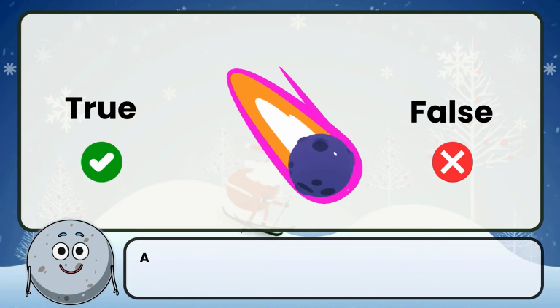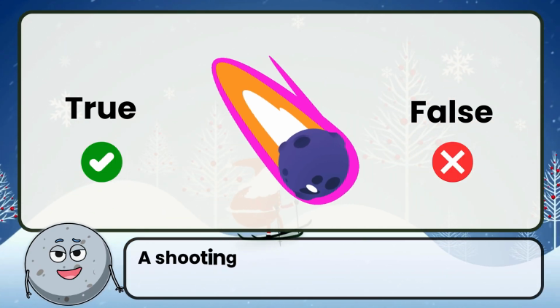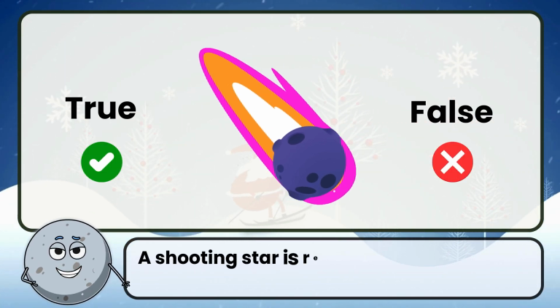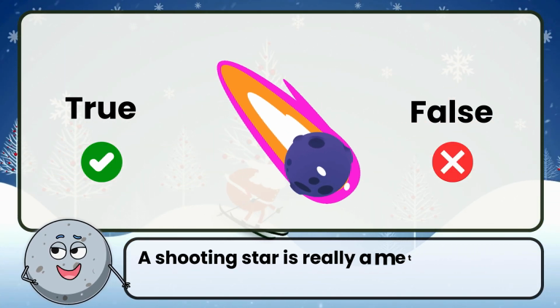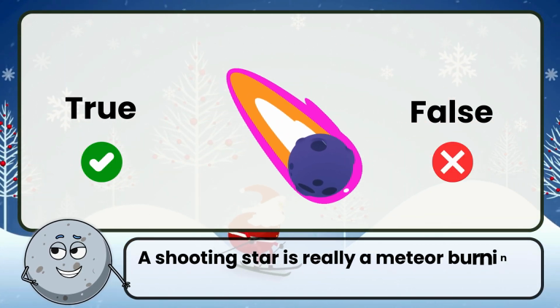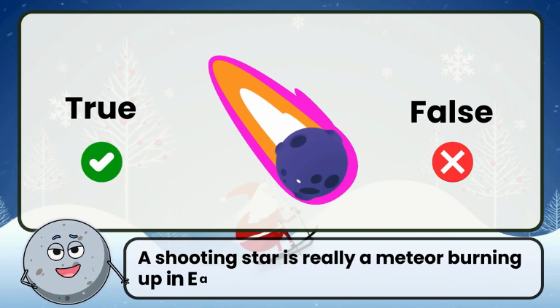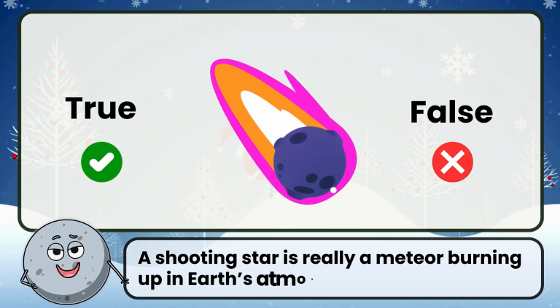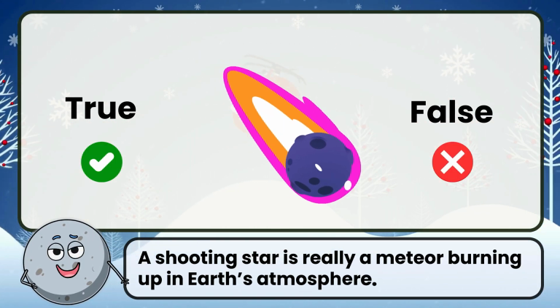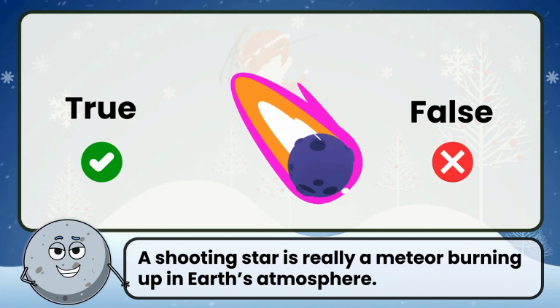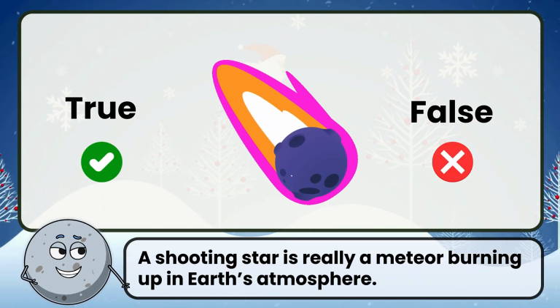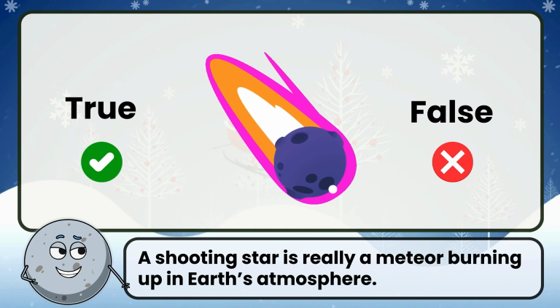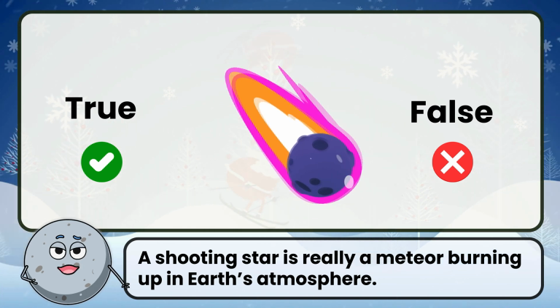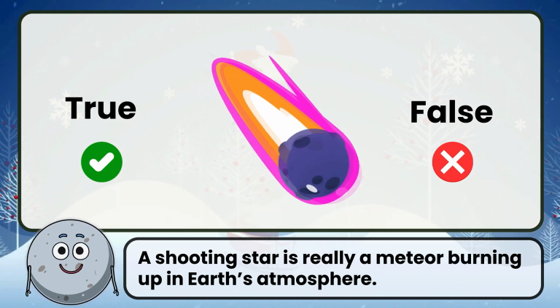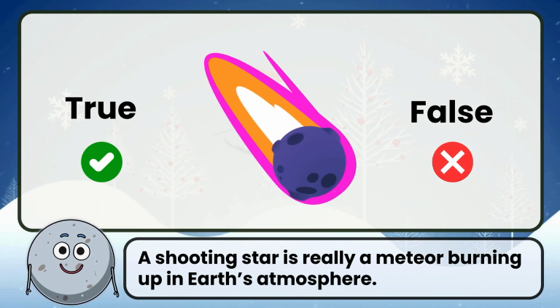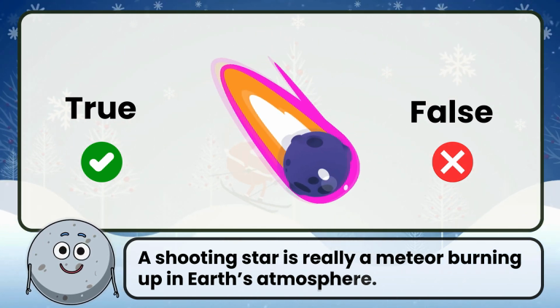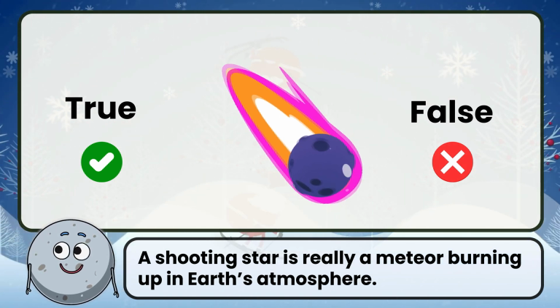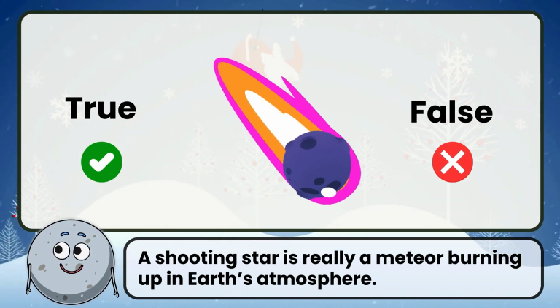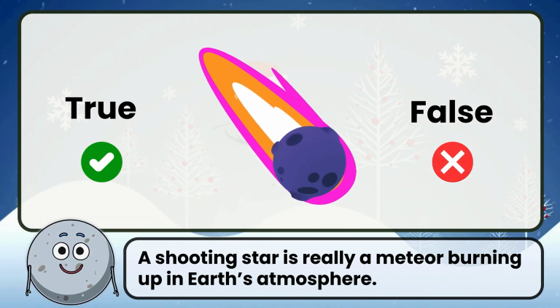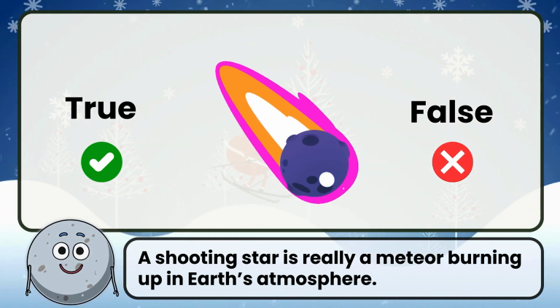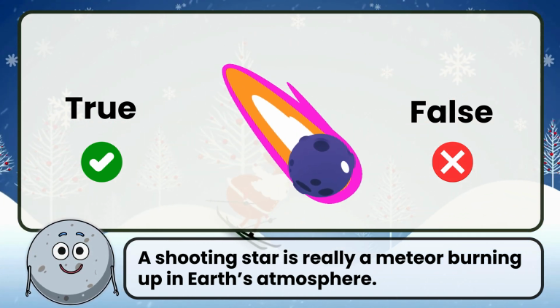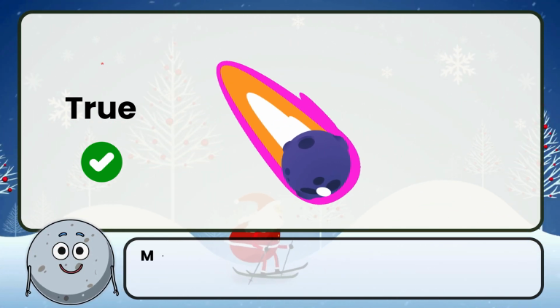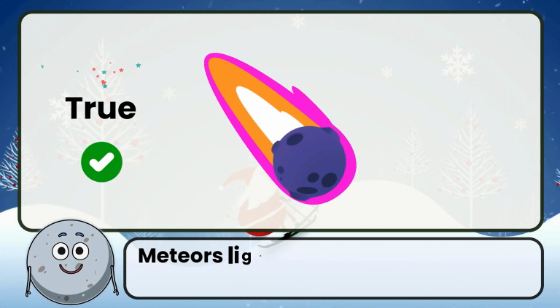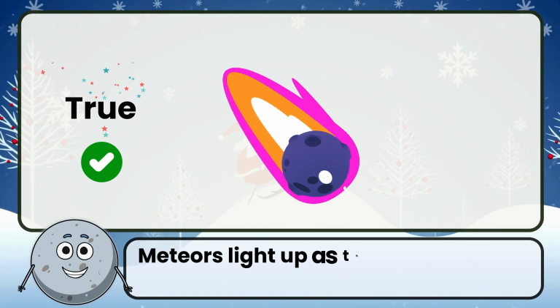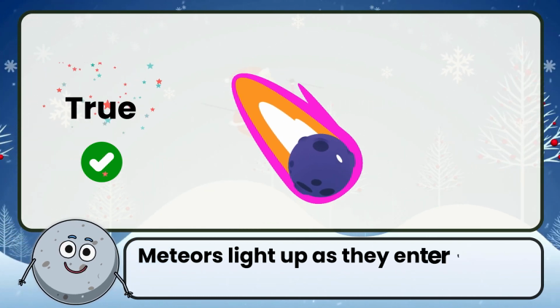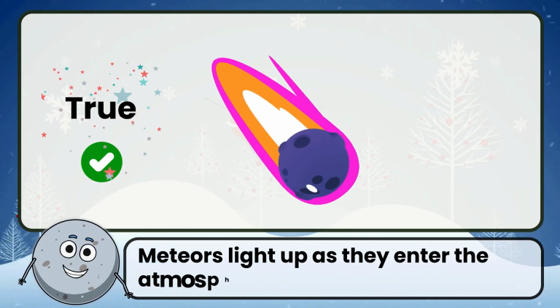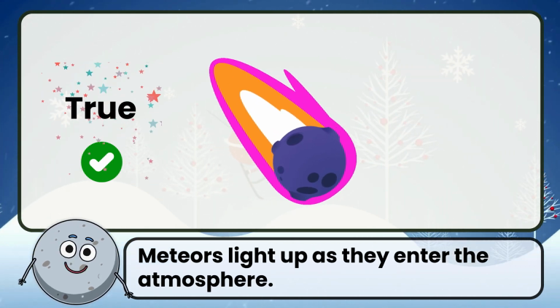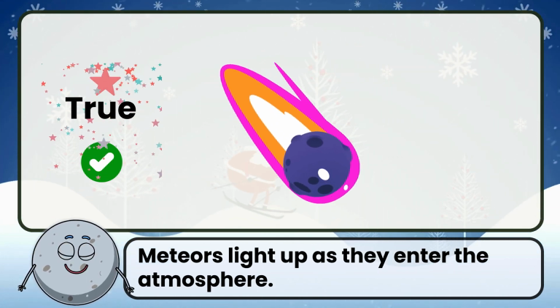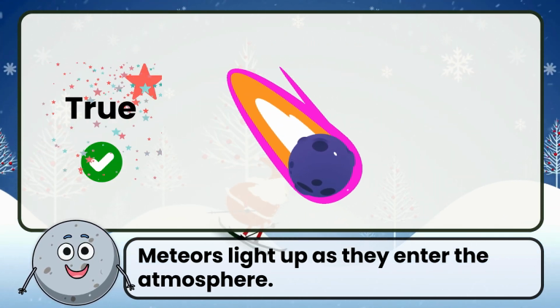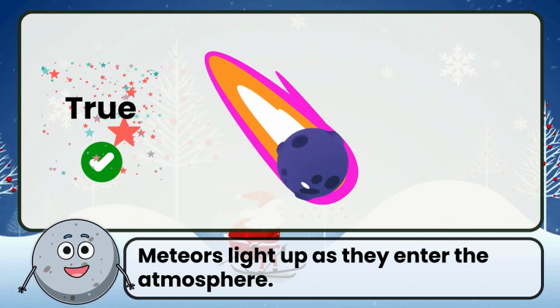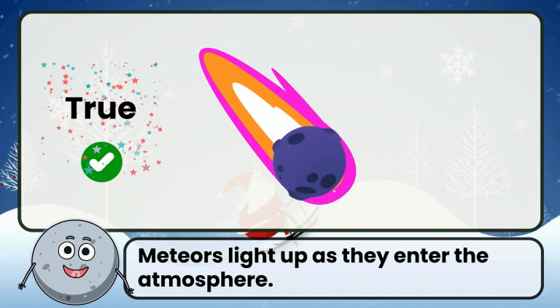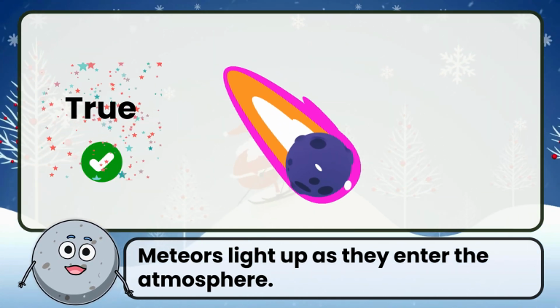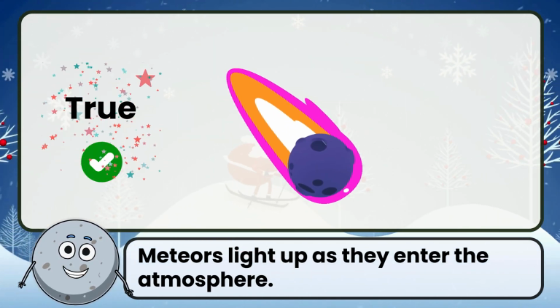True or false: a shooting star is really a meteor burning up in Earth's atmosphere. Correct. That's true. Meteors light up as they enter the atmosphere.